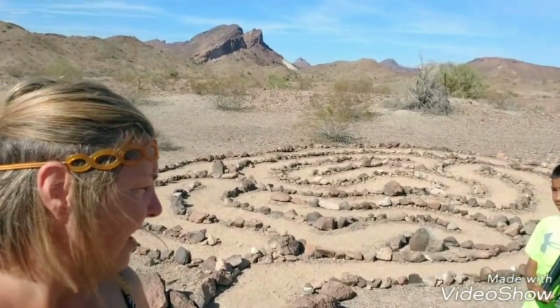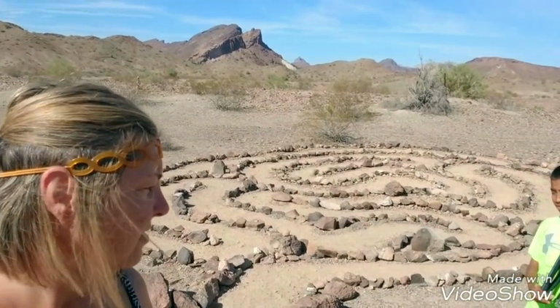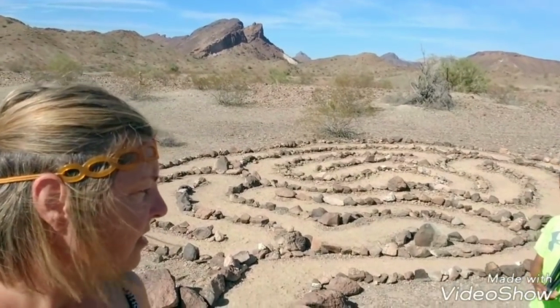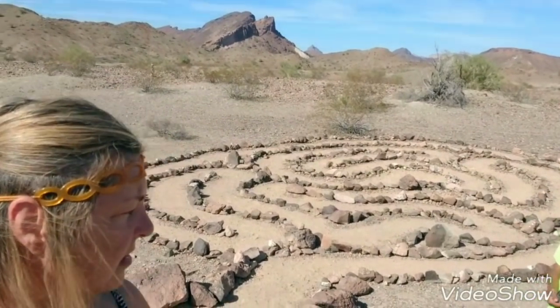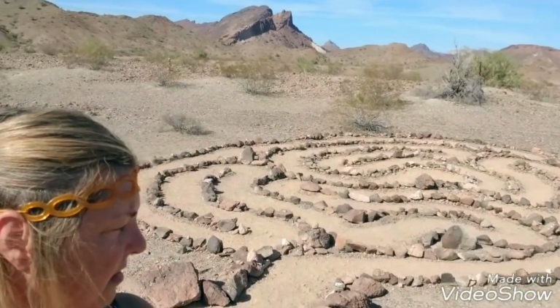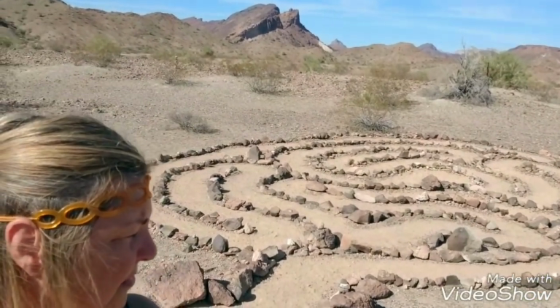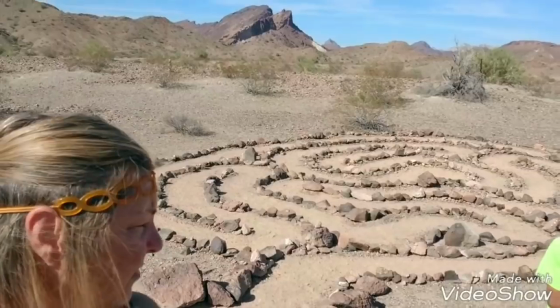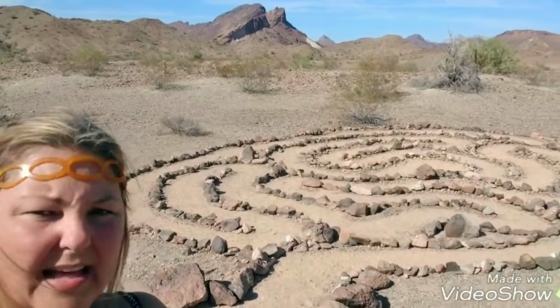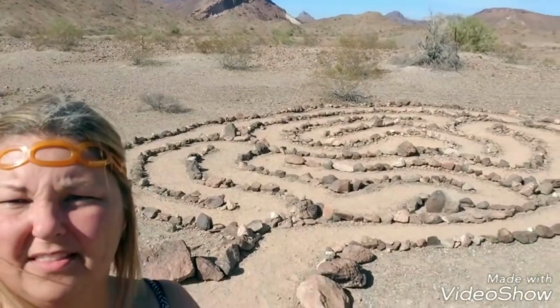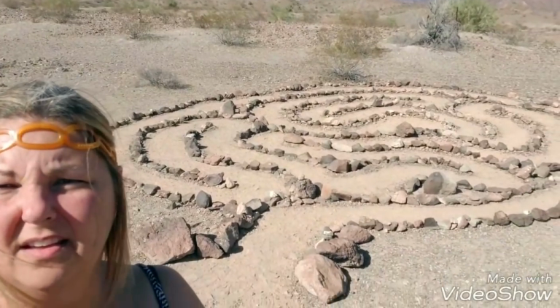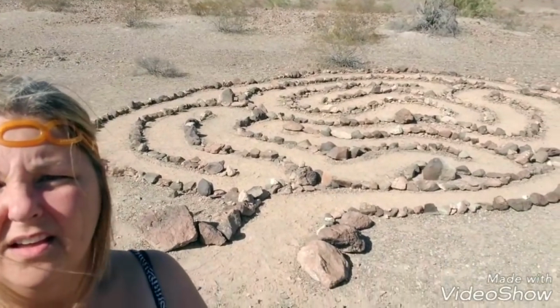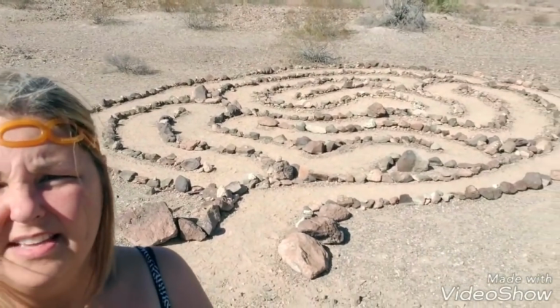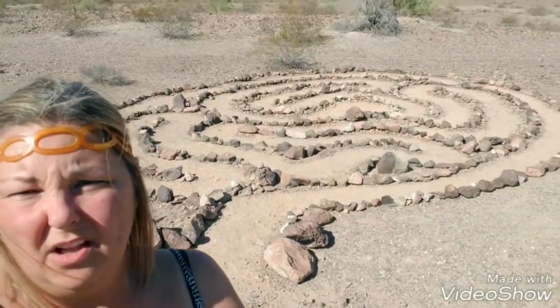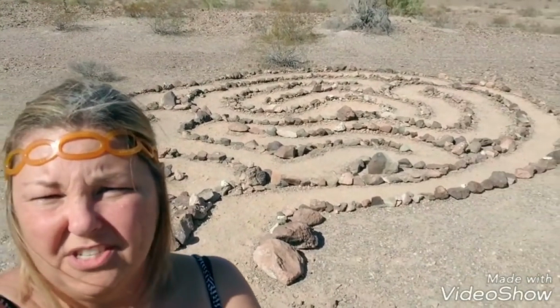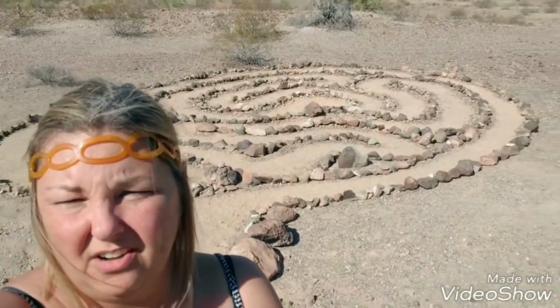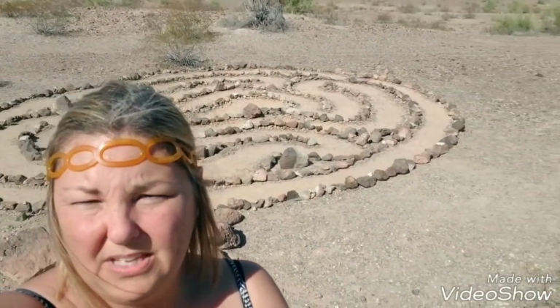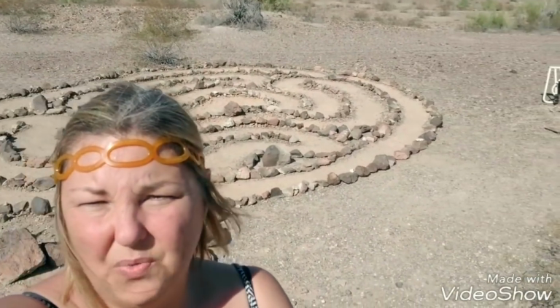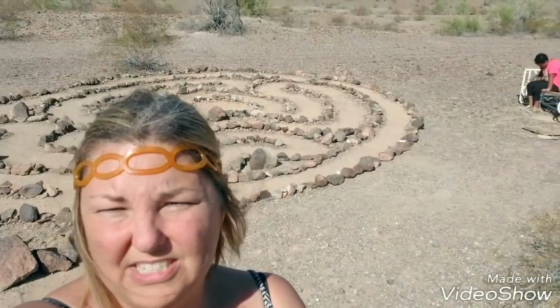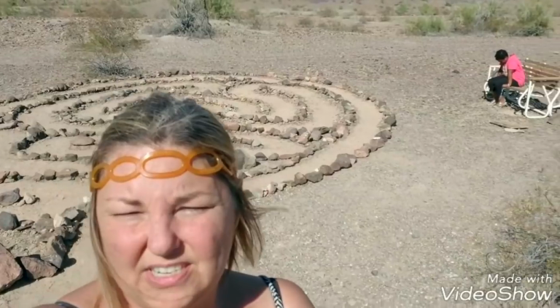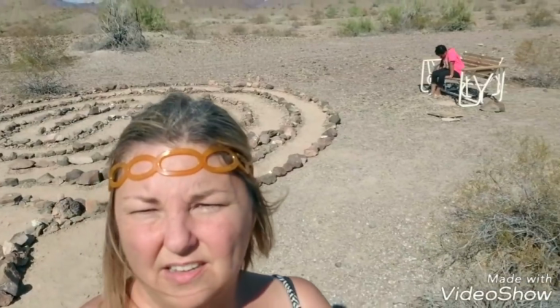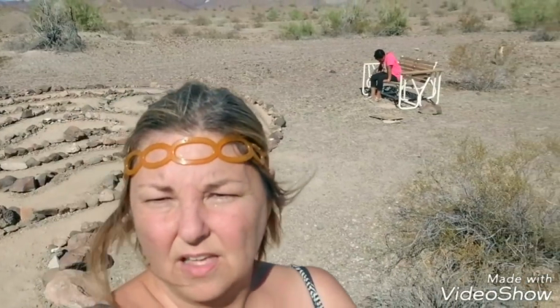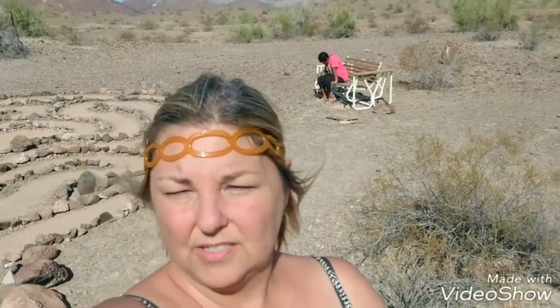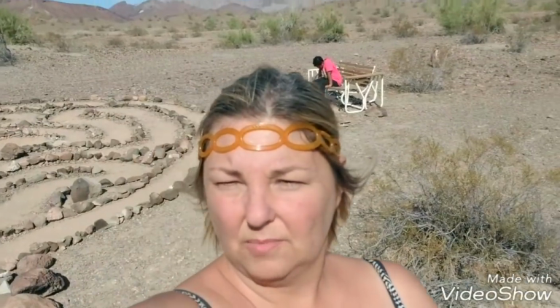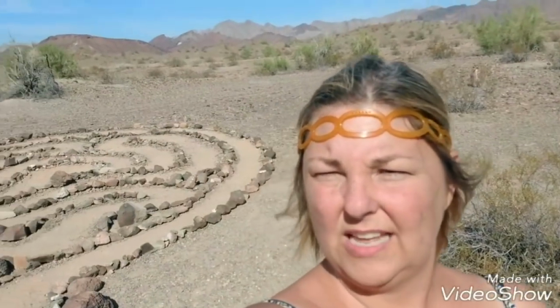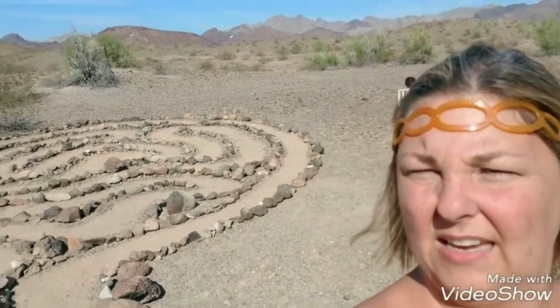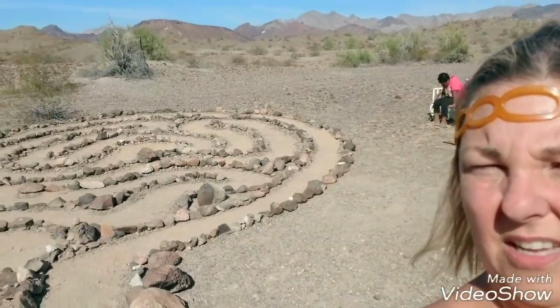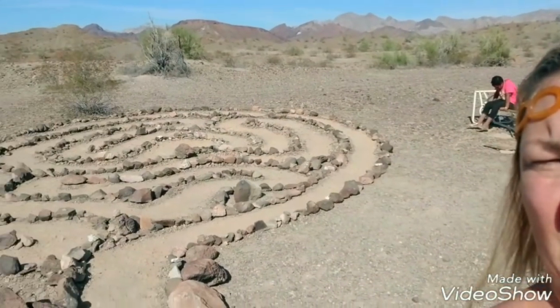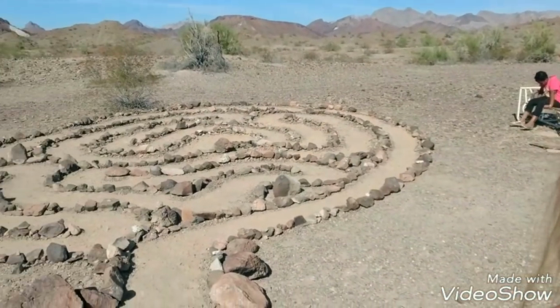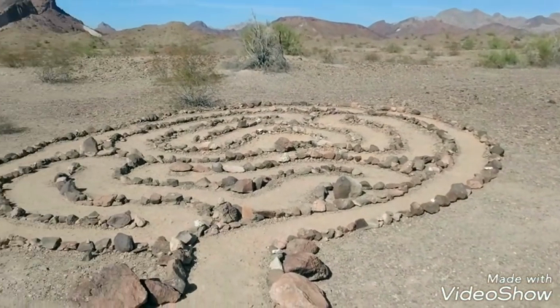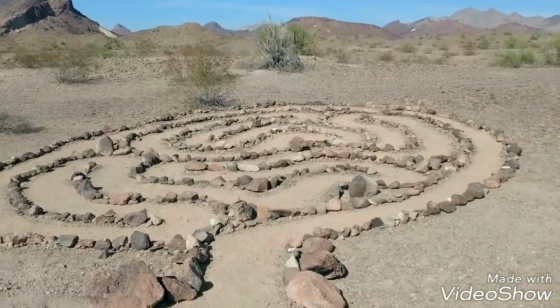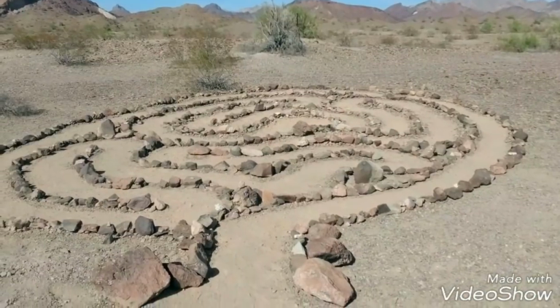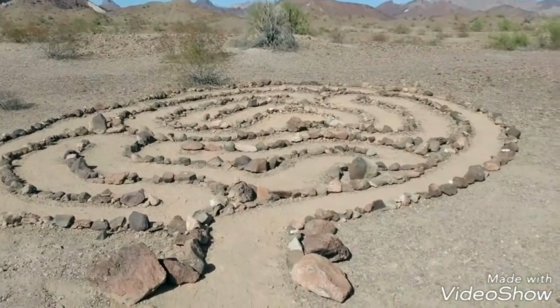We have a beautiful labyrinth that Cheryl — my friend Cheryl — built with my children. It took them all day and evening and morning to make.